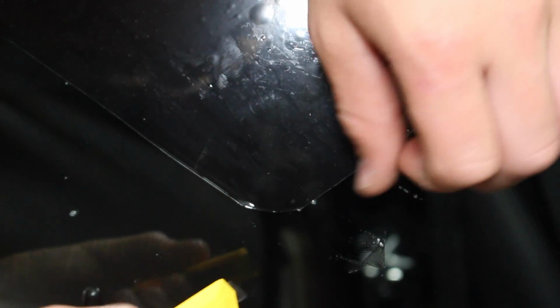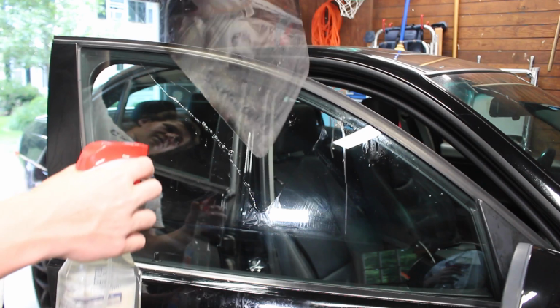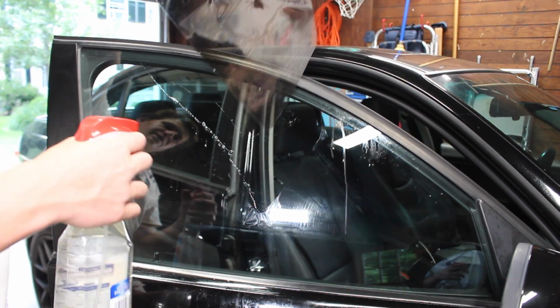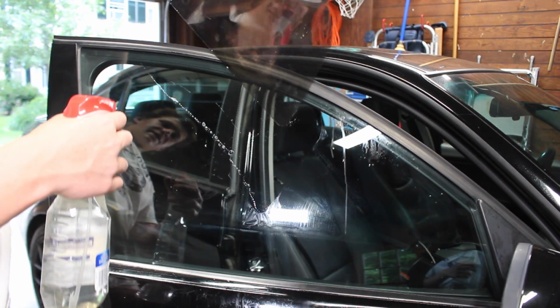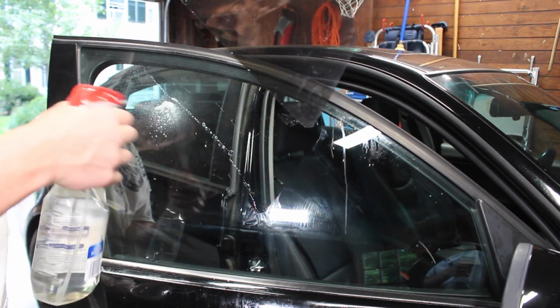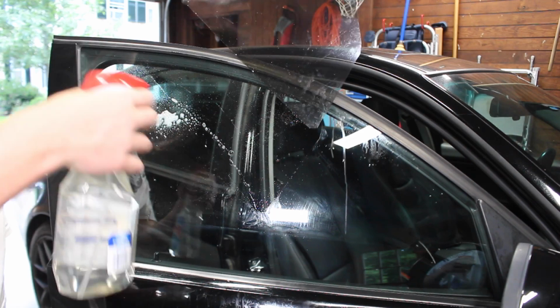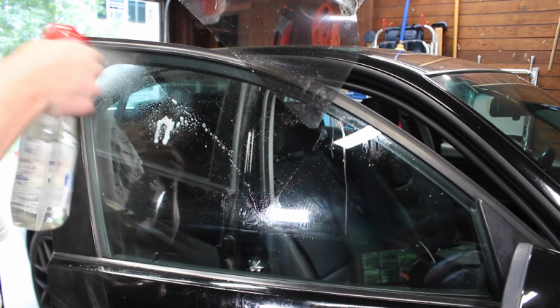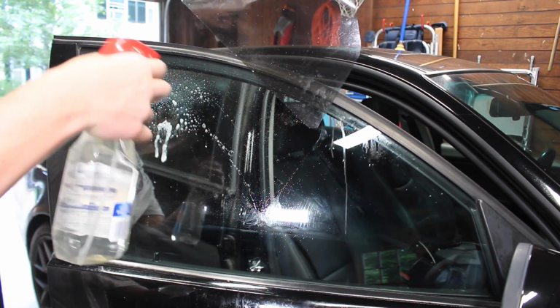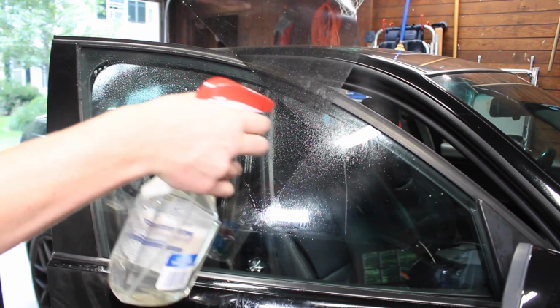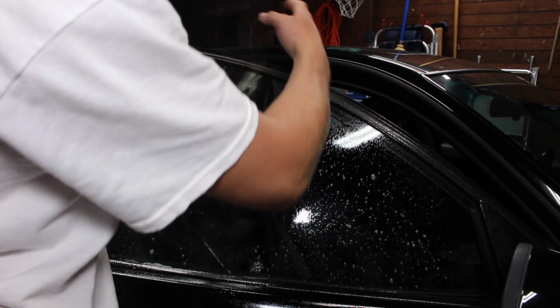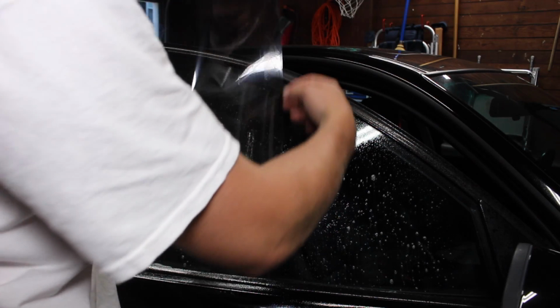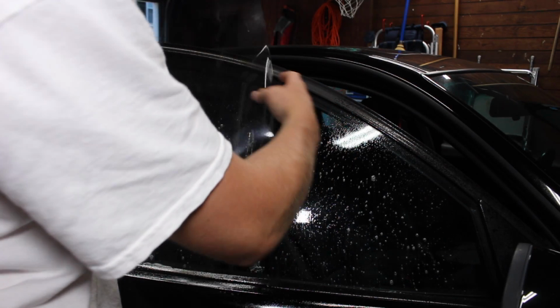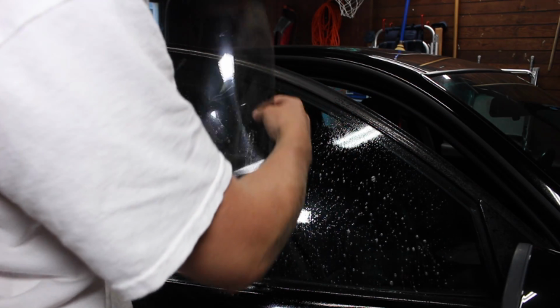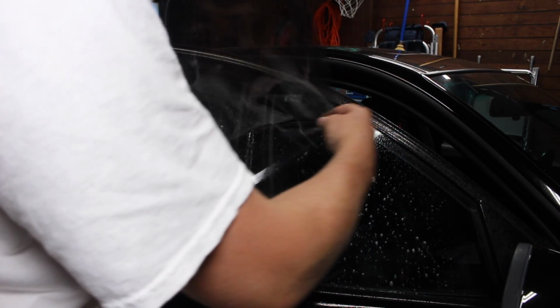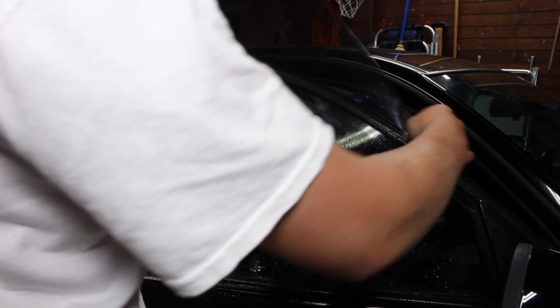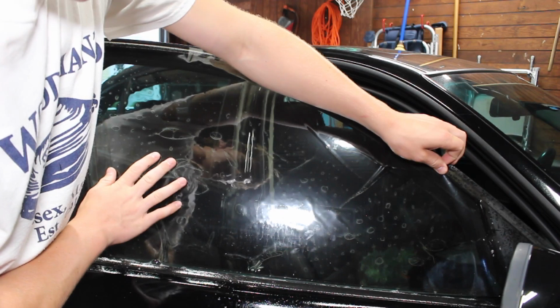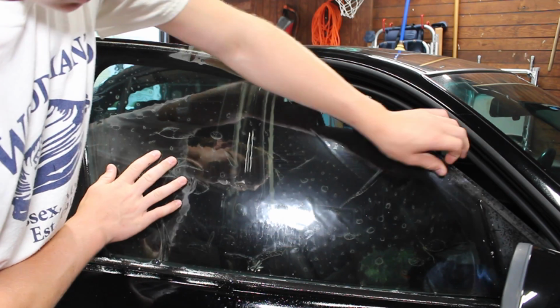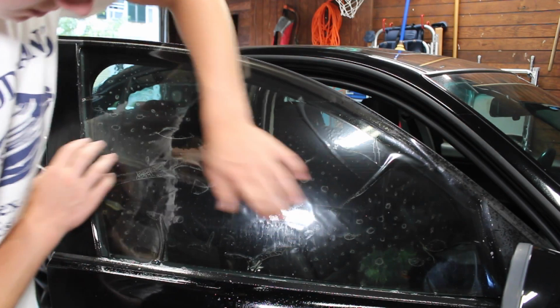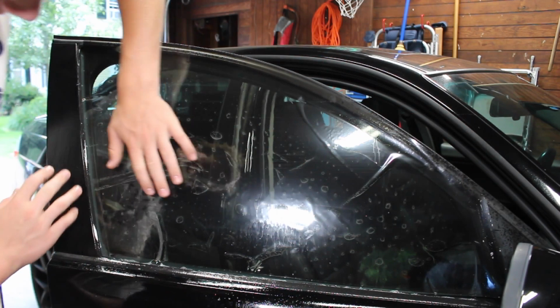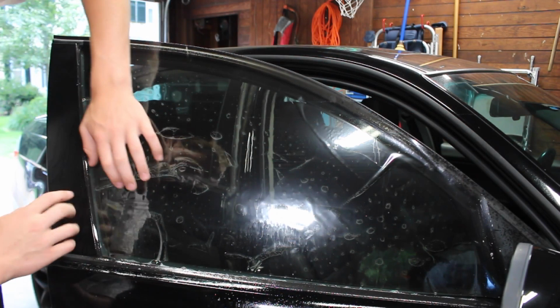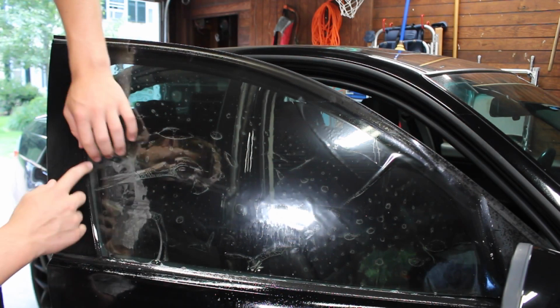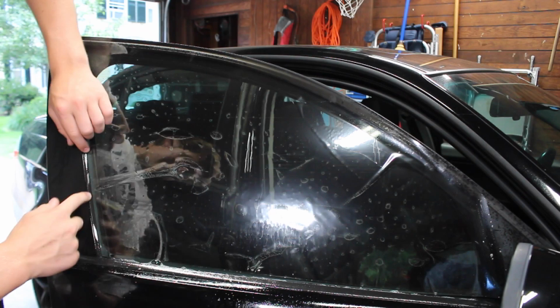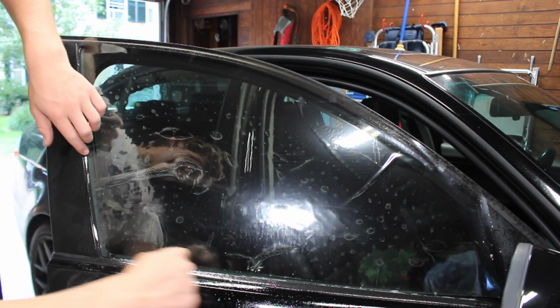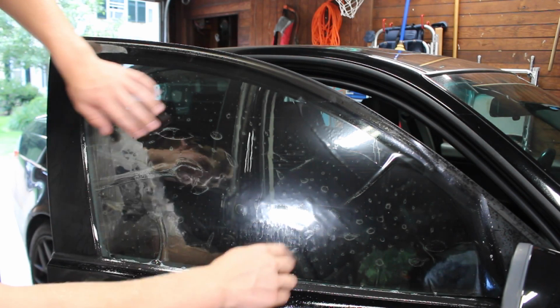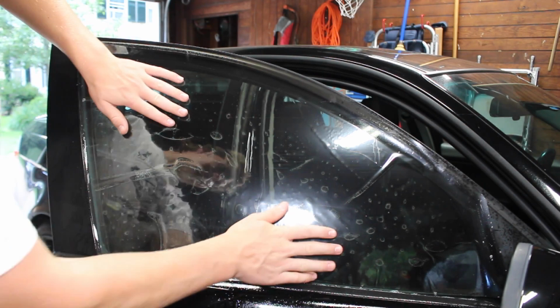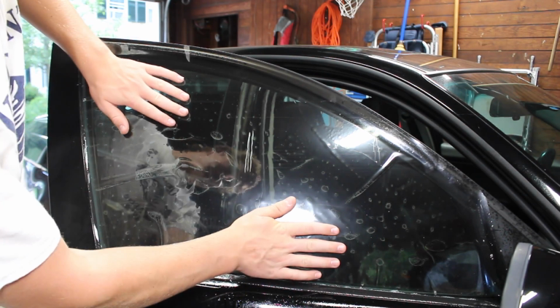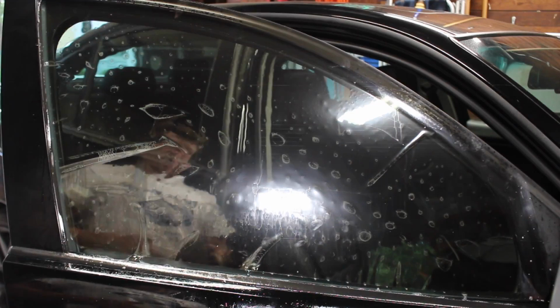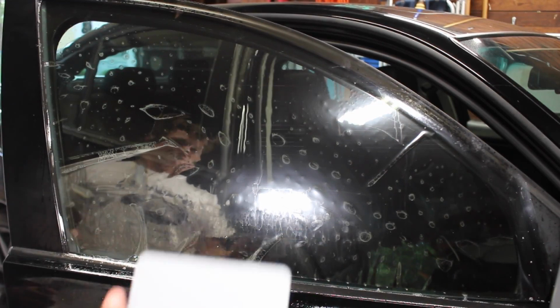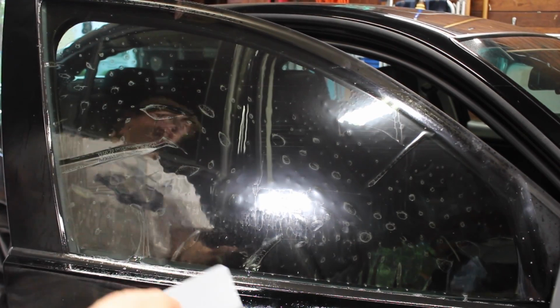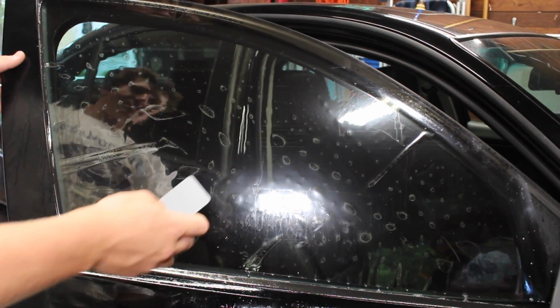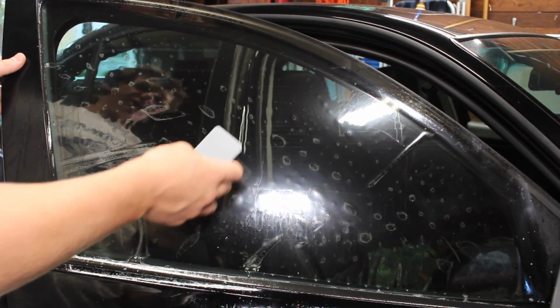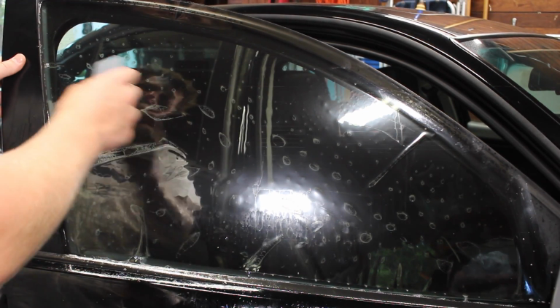Now we're gonna spray this down really well and reapply the tint slightly away from the left edge and the bottom edge. Now we're gonna squeegee it out with a hard card.